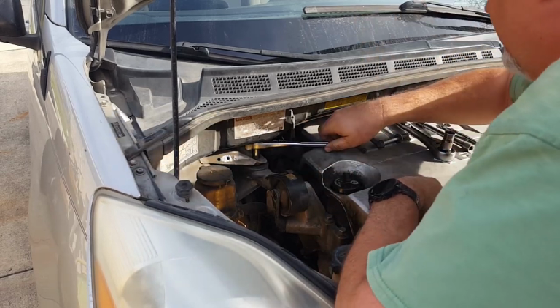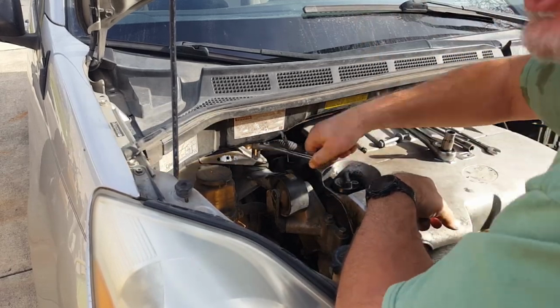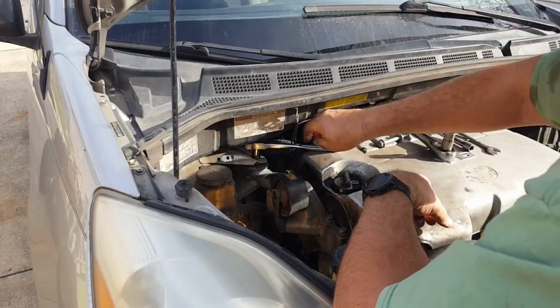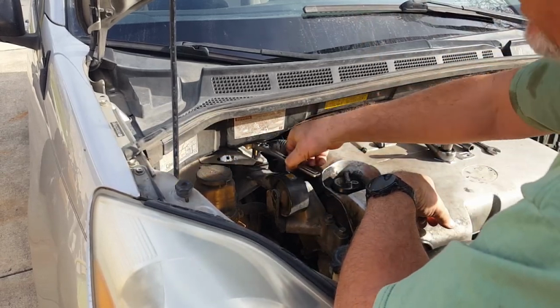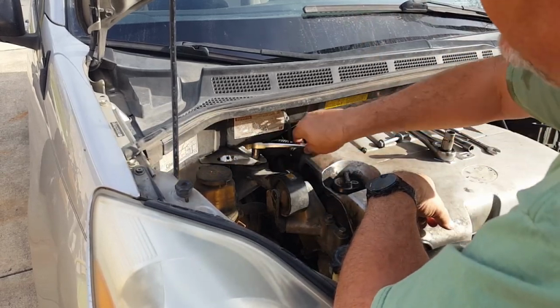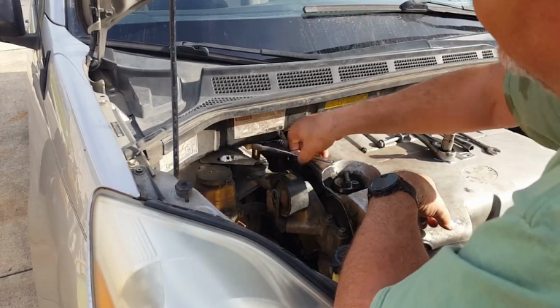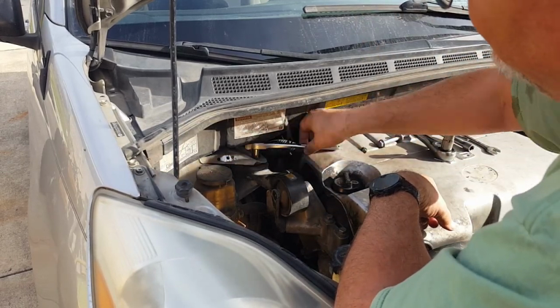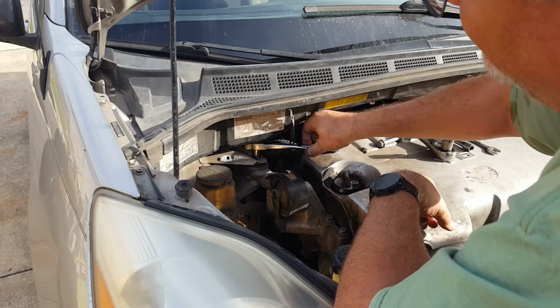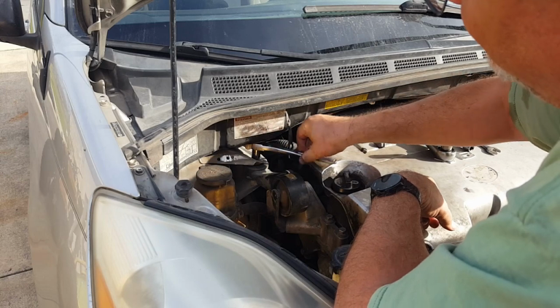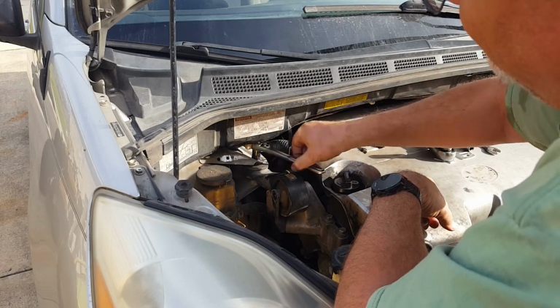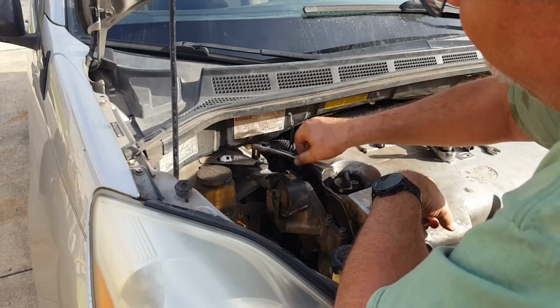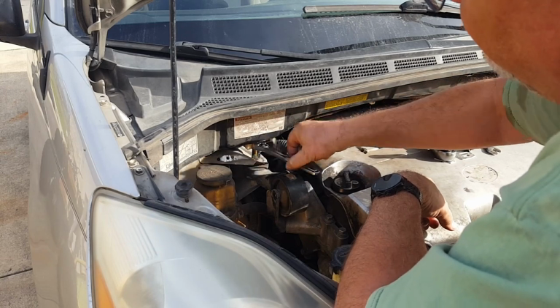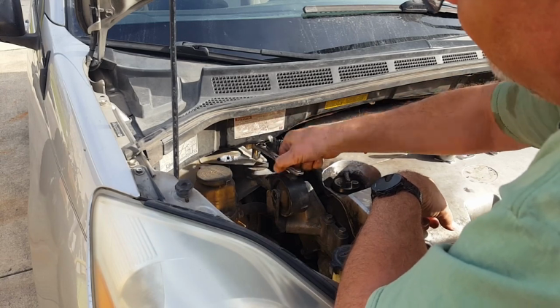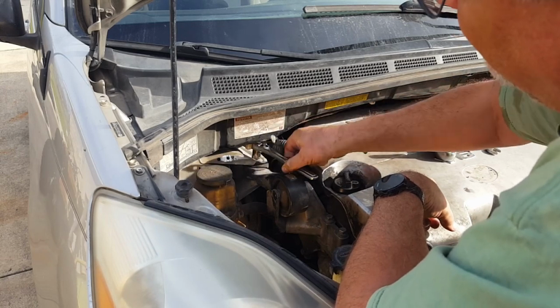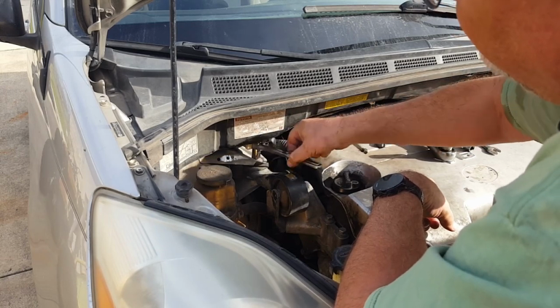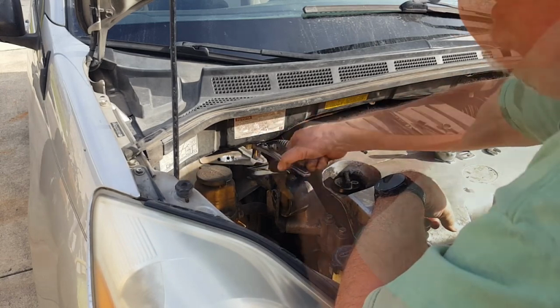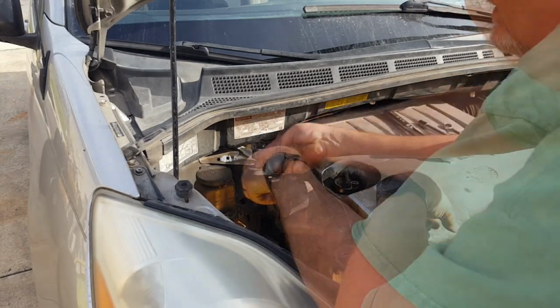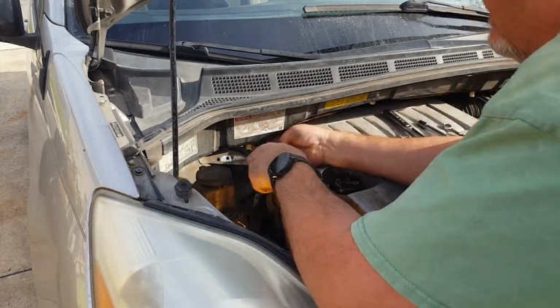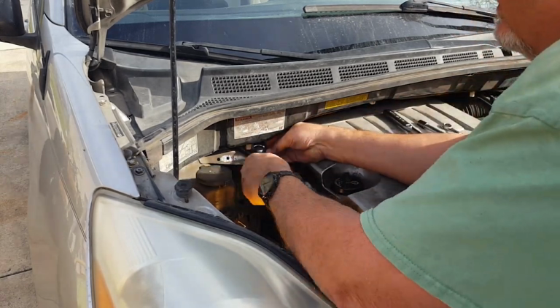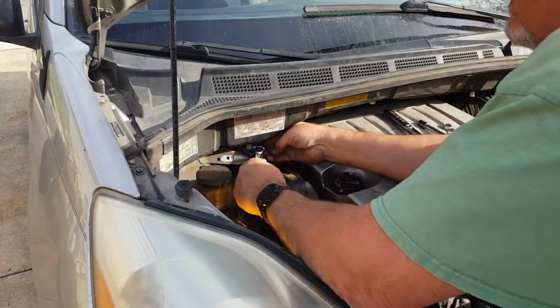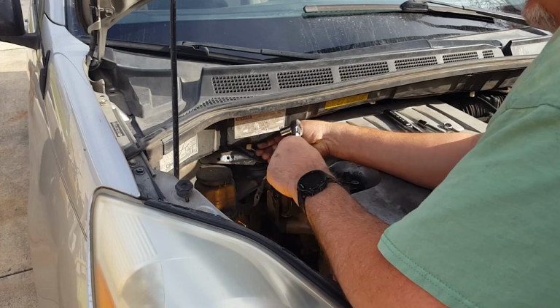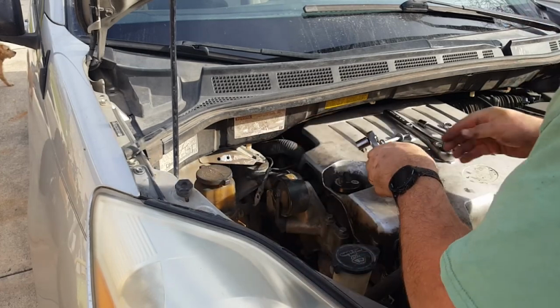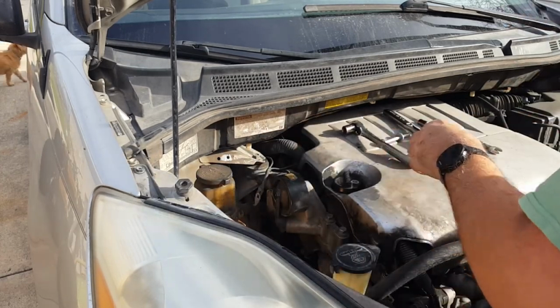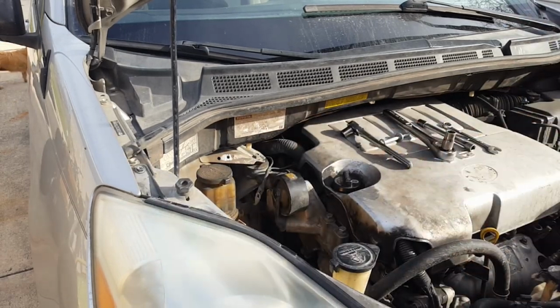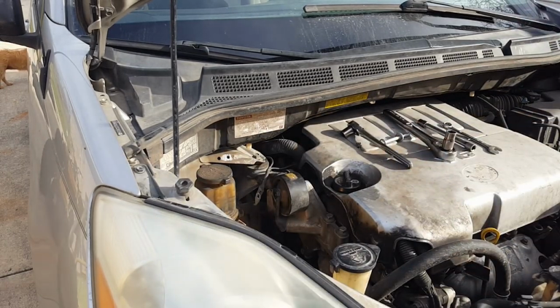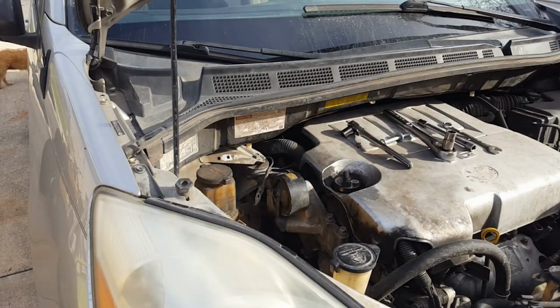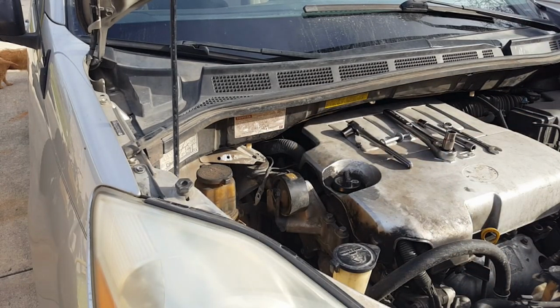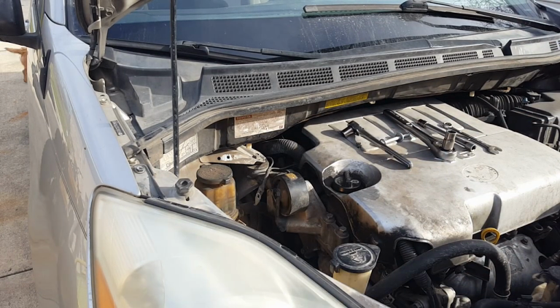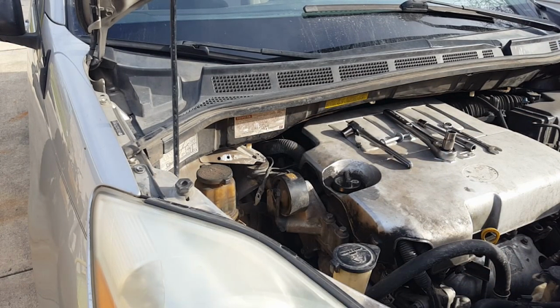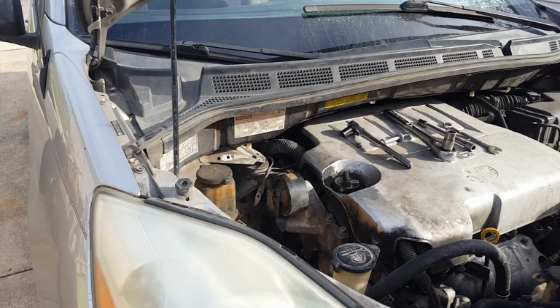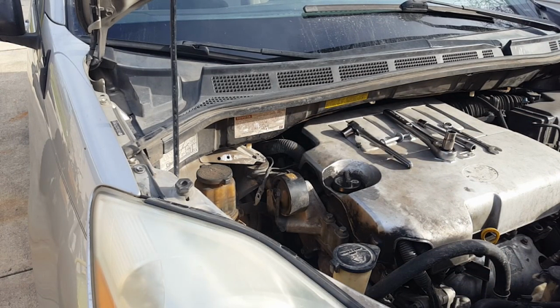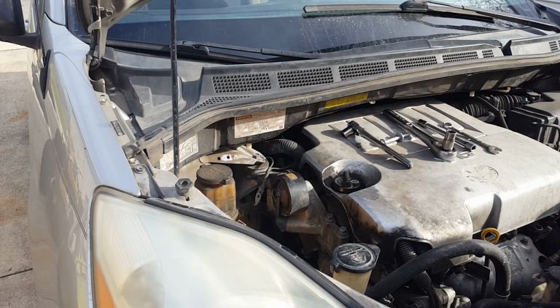Oh, there she is - look at that timing! There's the parts lady right there. It's nice when you have a good-looking parts lady.